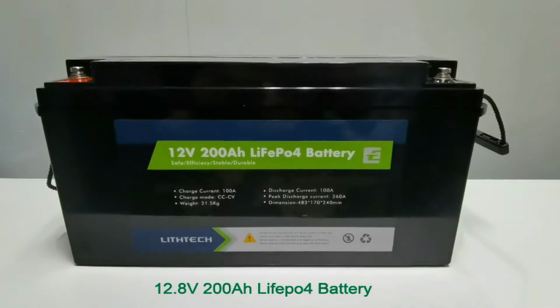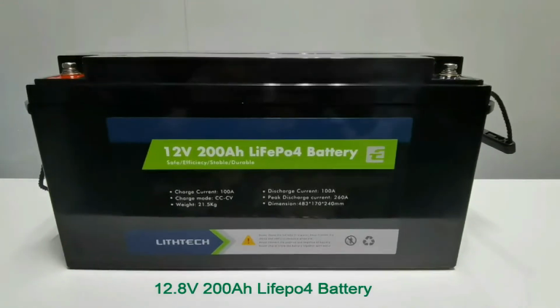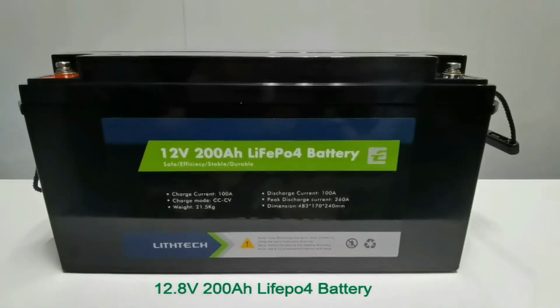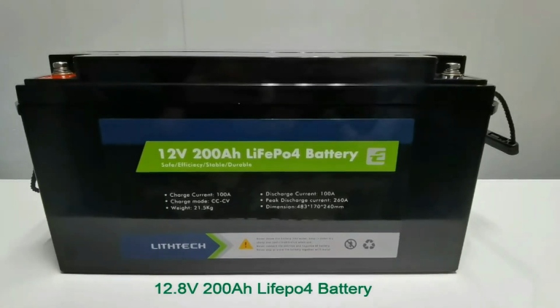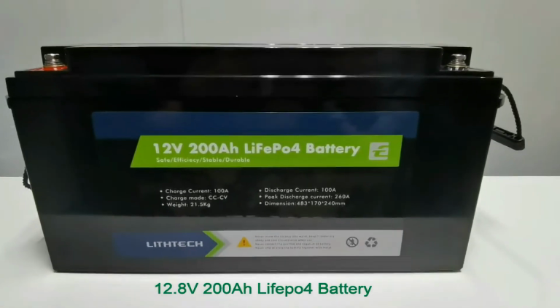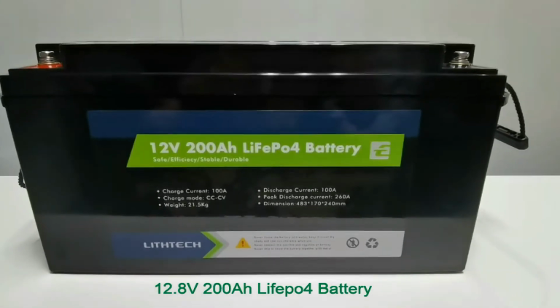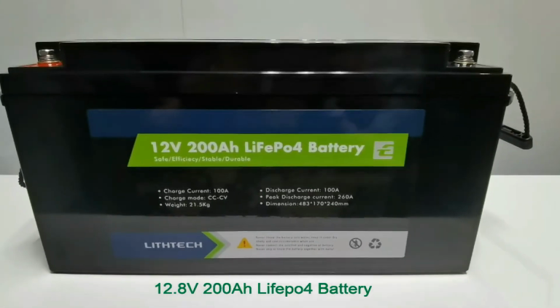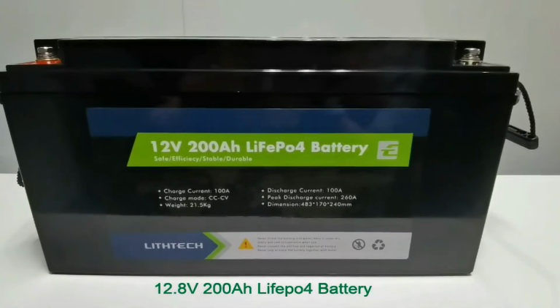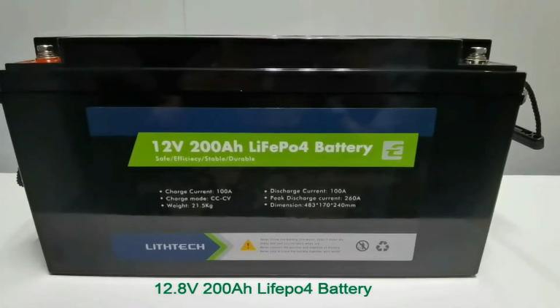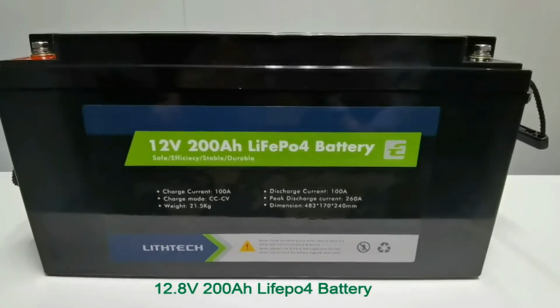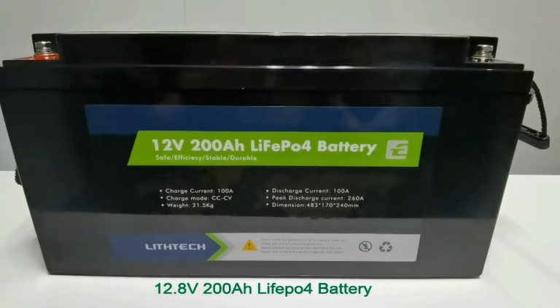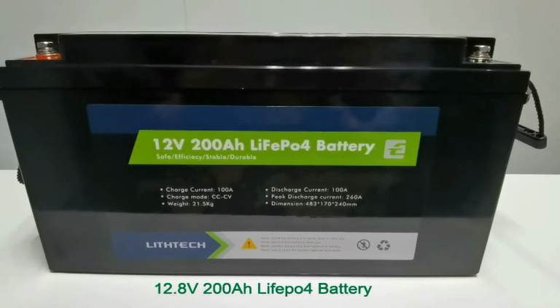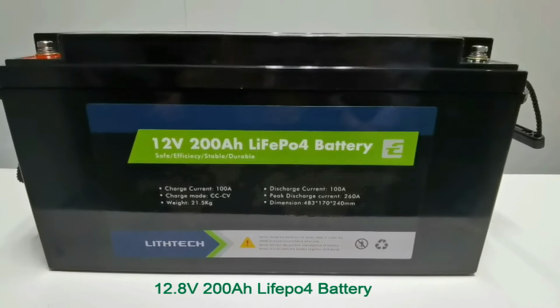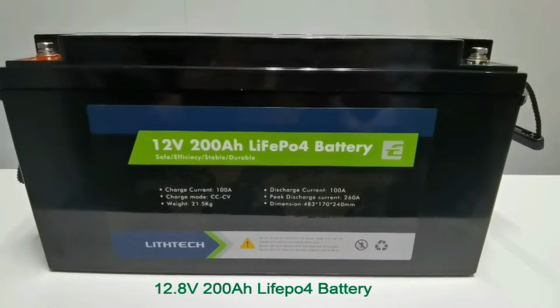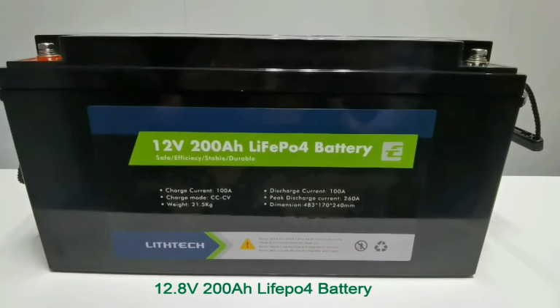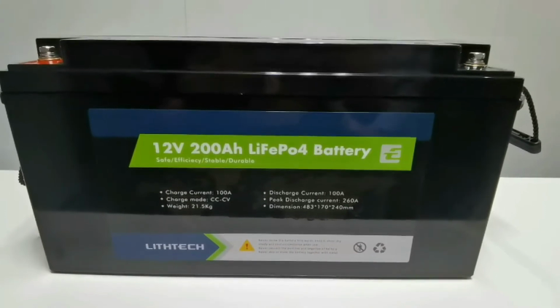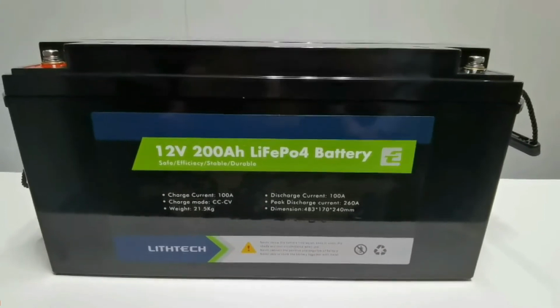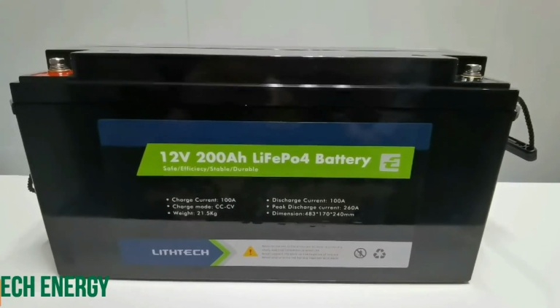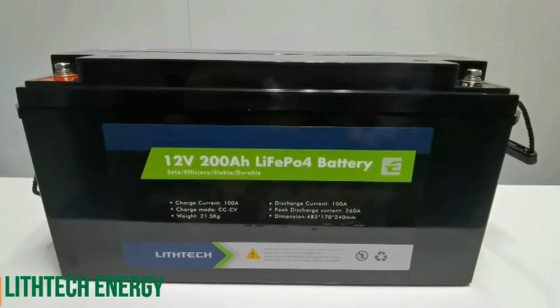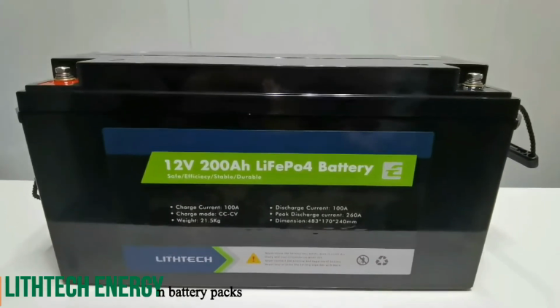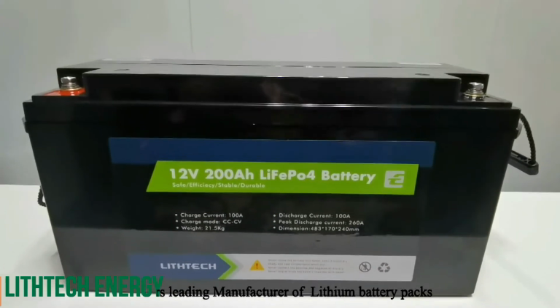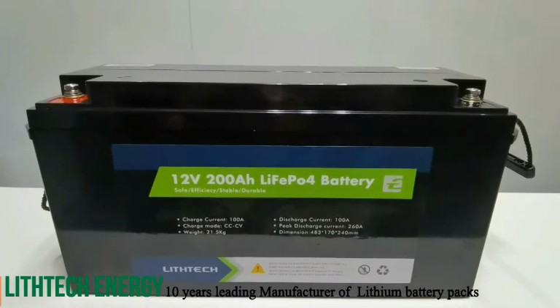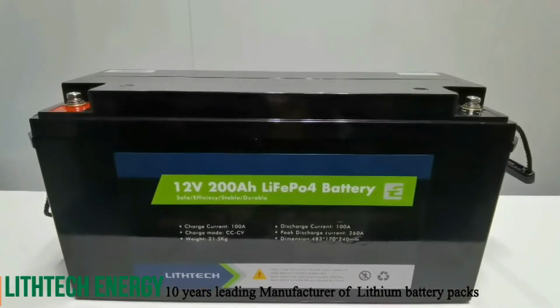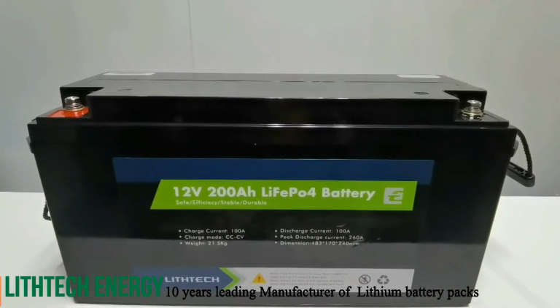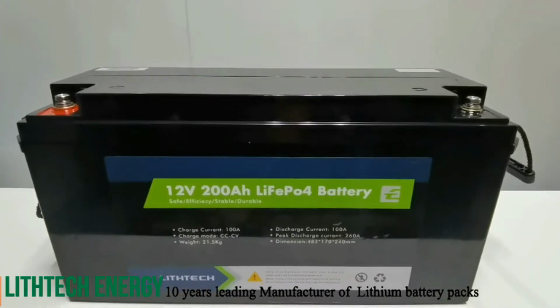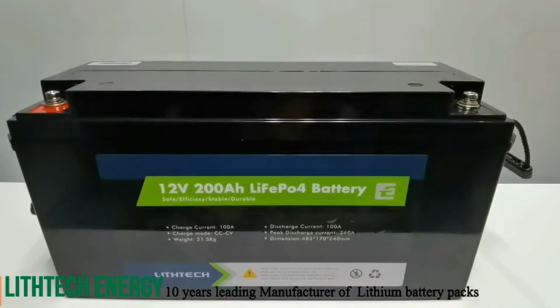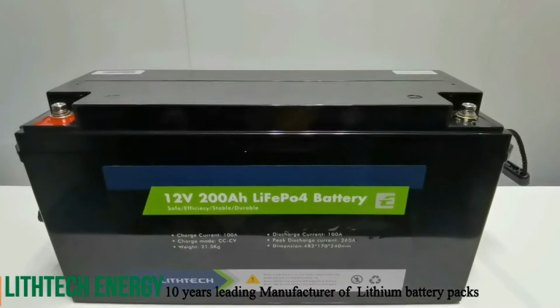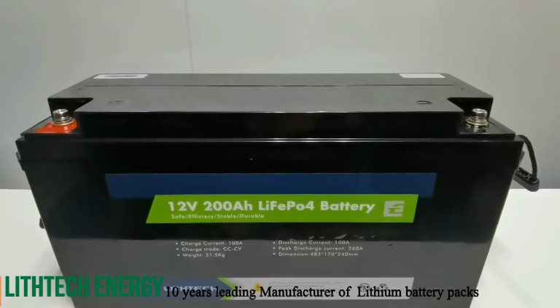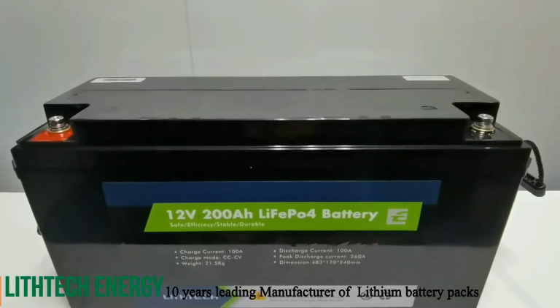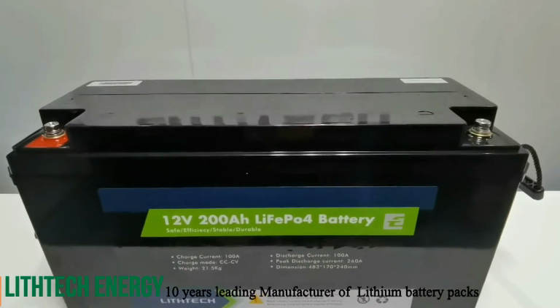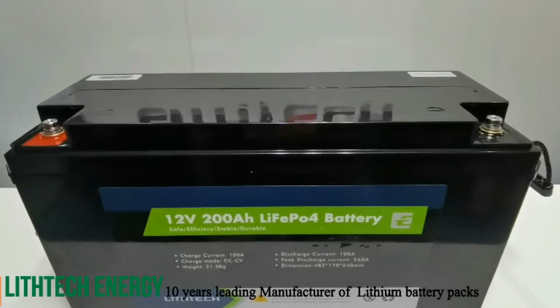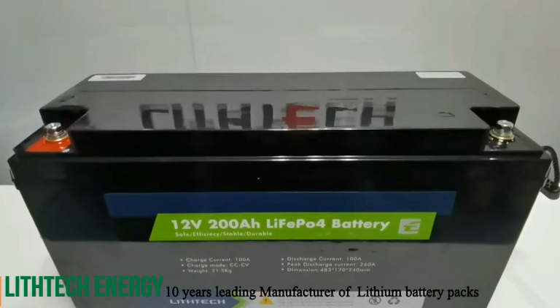This is a 12.8V 200Ah battery produced by LithuTech Energy, a leading manufacturer of lithium battery packs, who also has partnerships with EYD and Pylontech.